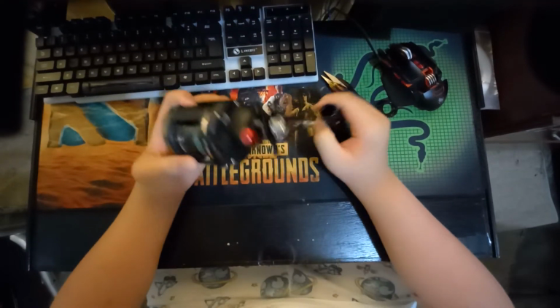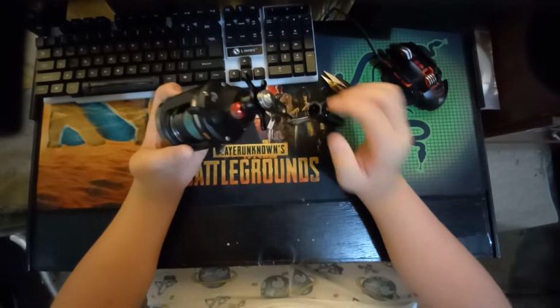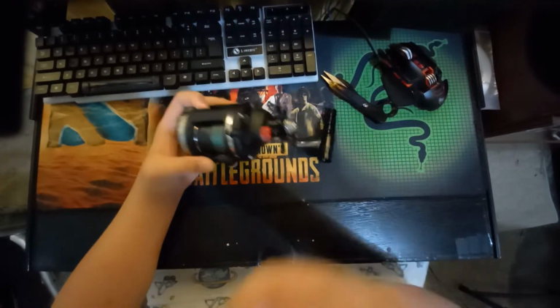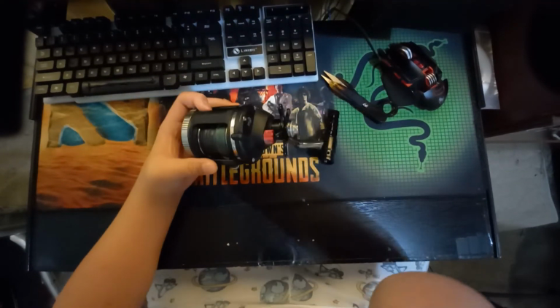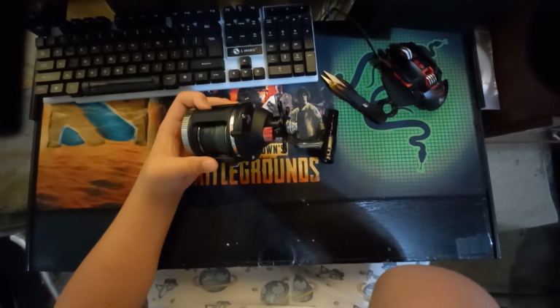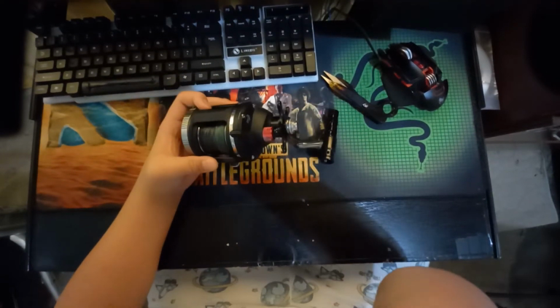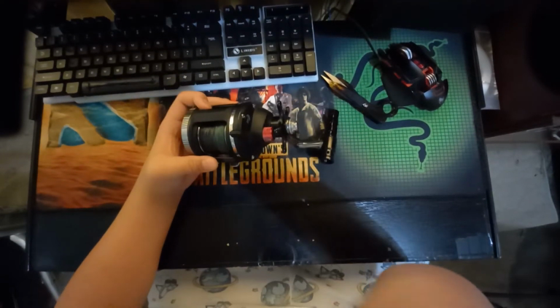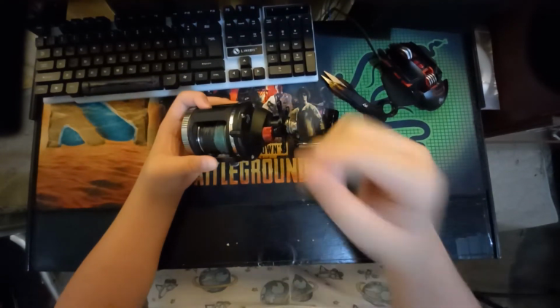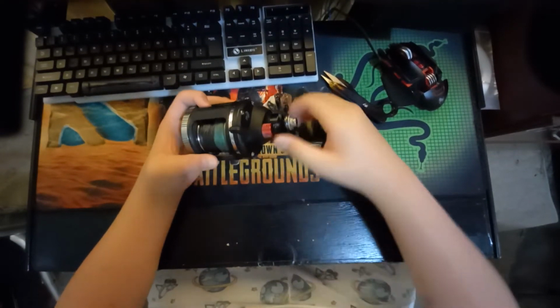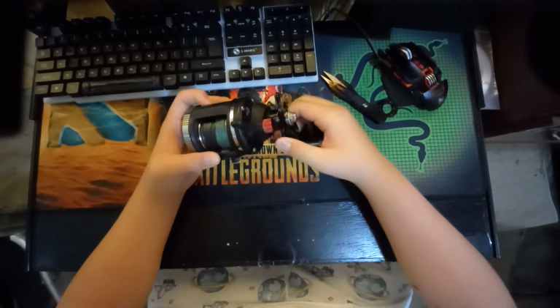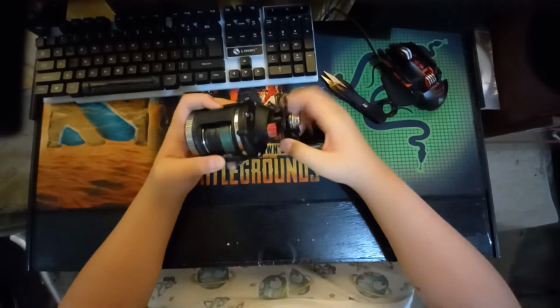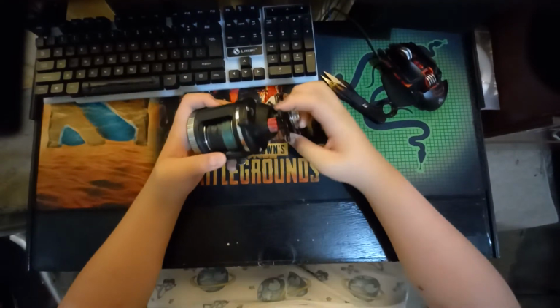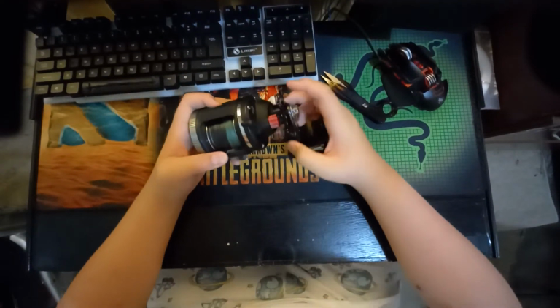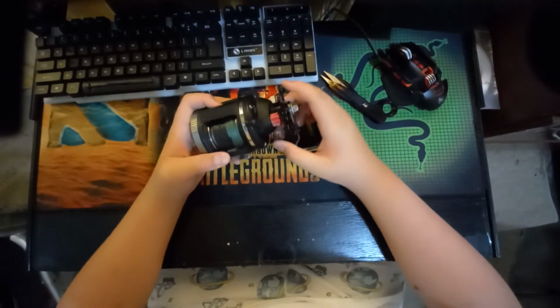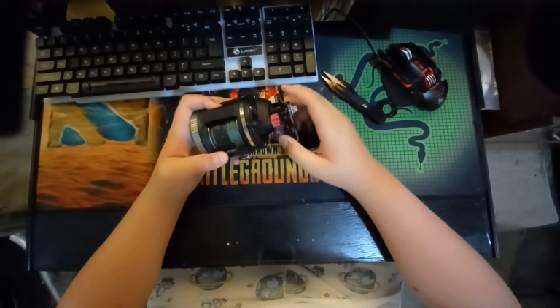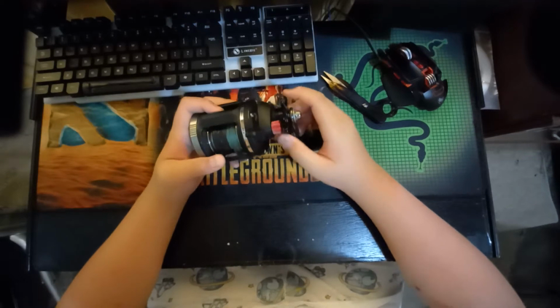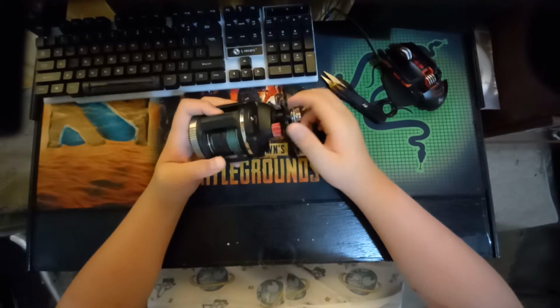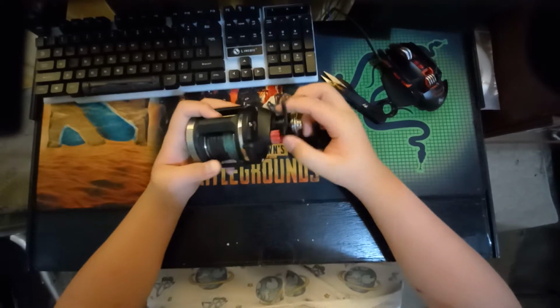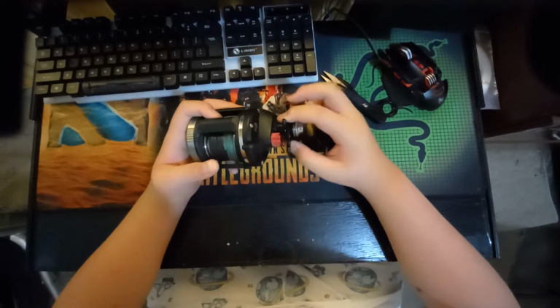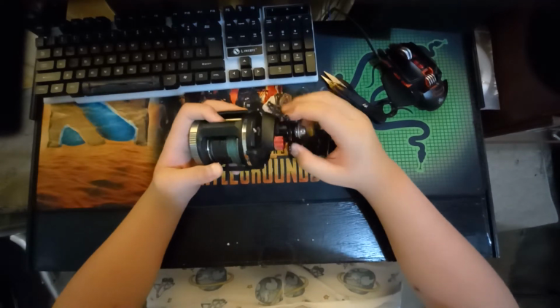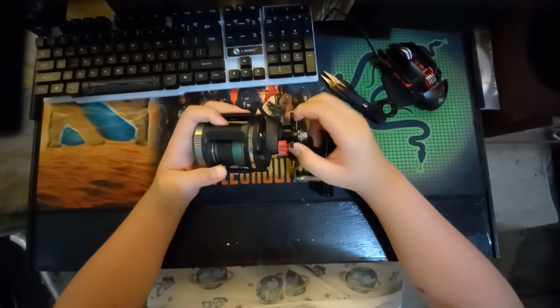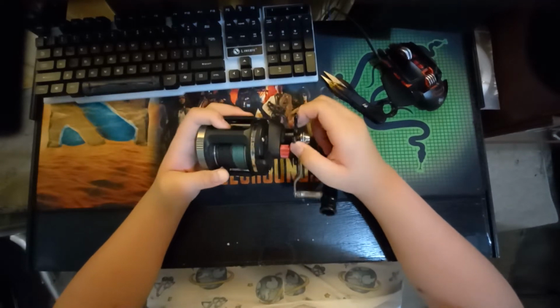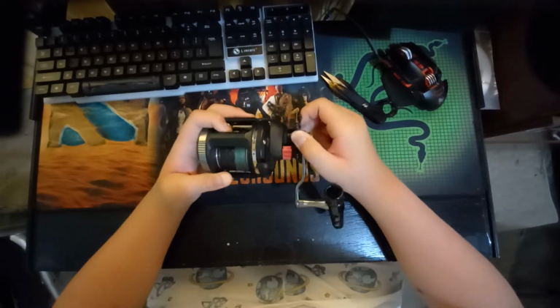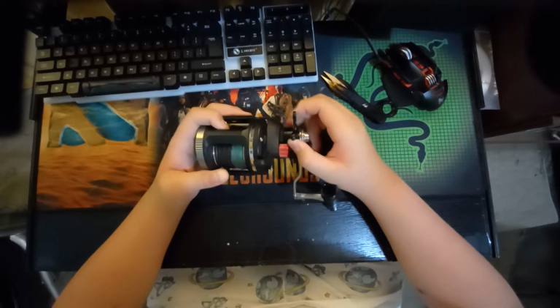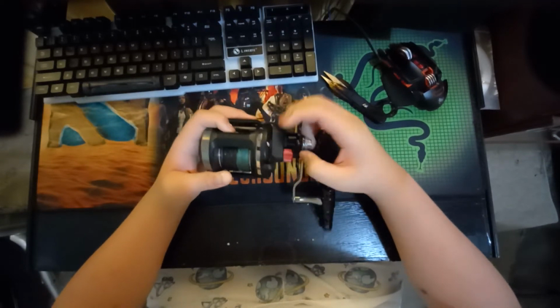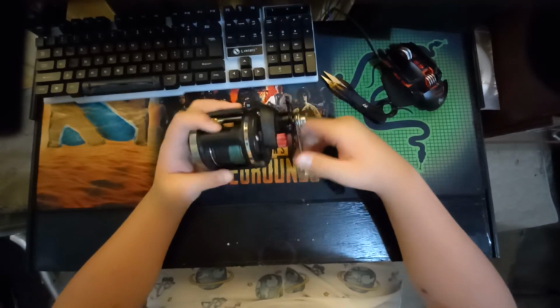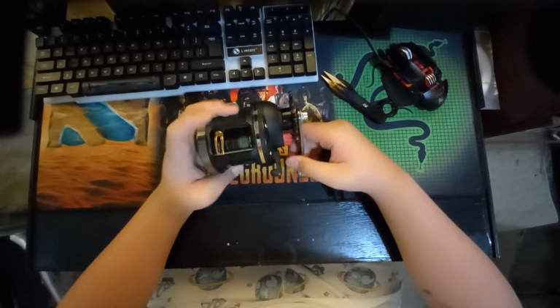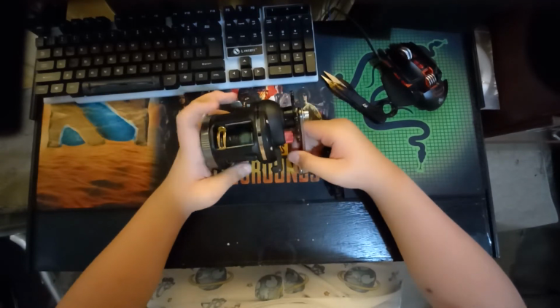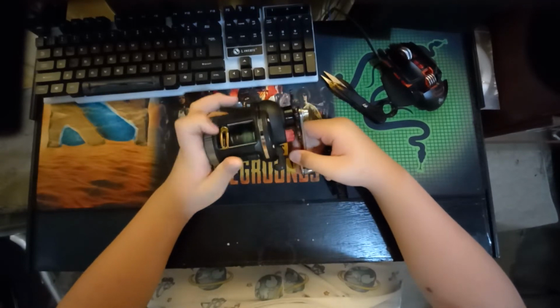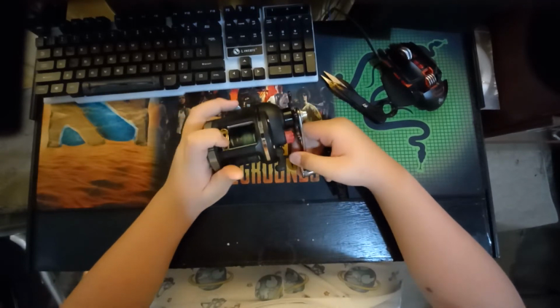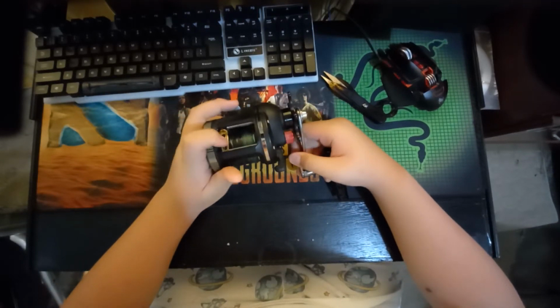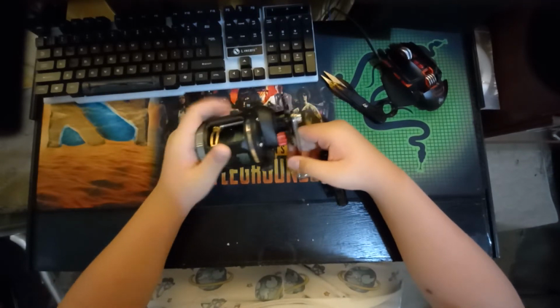All in all, it has about 15 pounds of drag. The star drag clicks when you turn it, and it has a line guide as well.